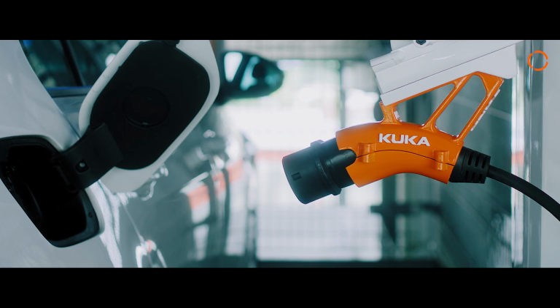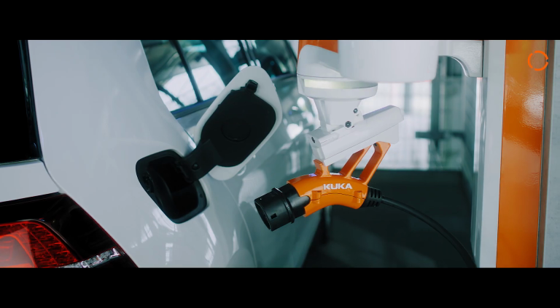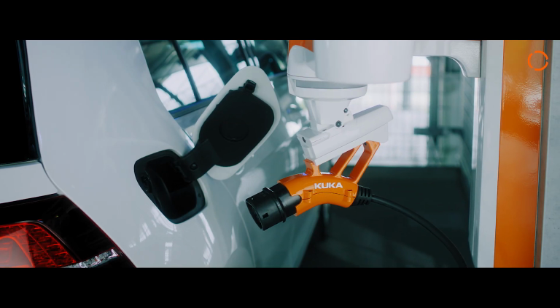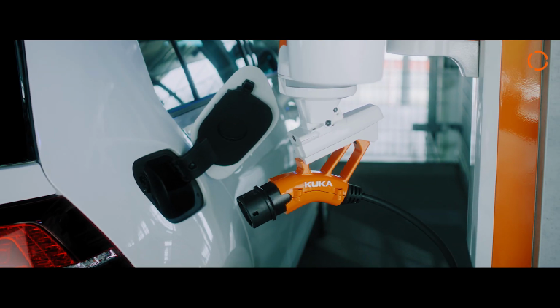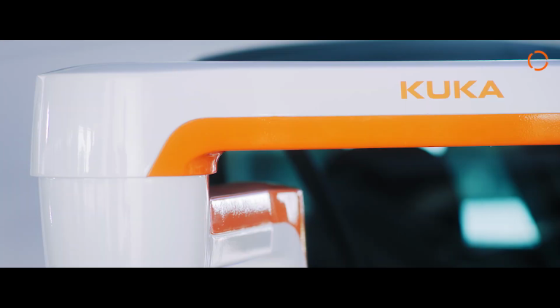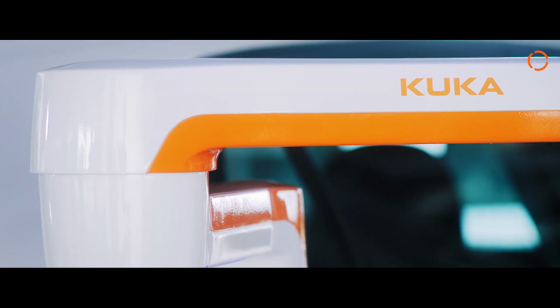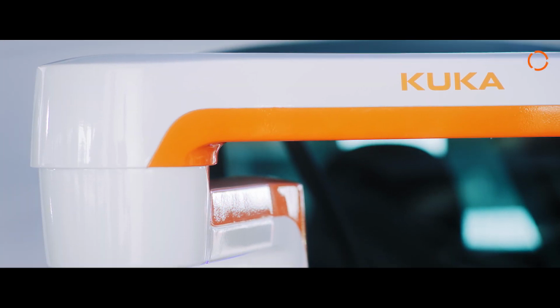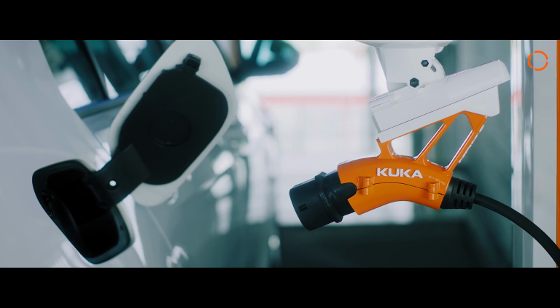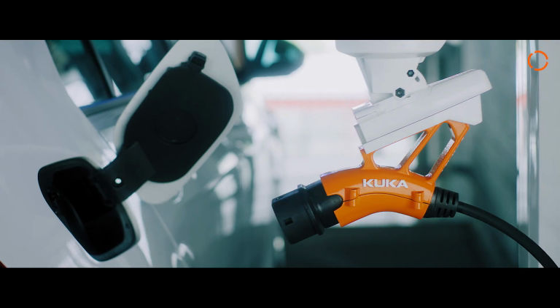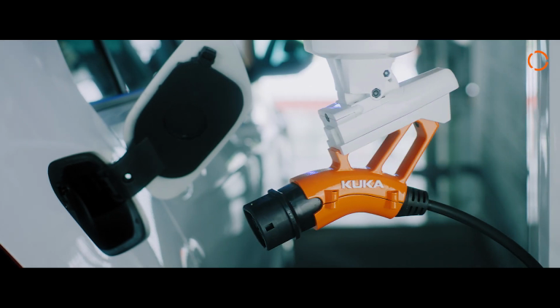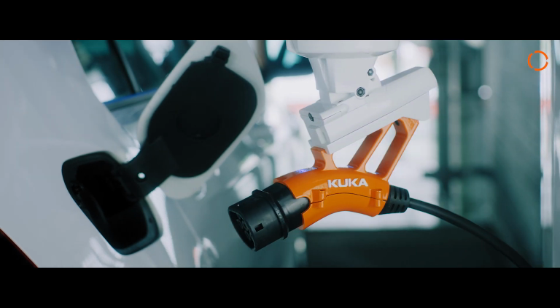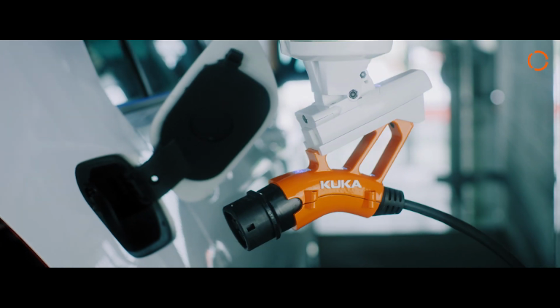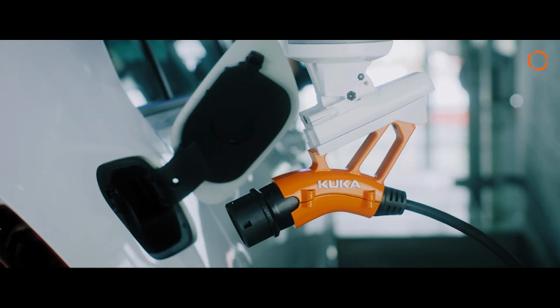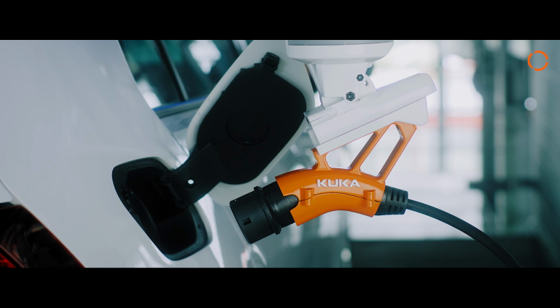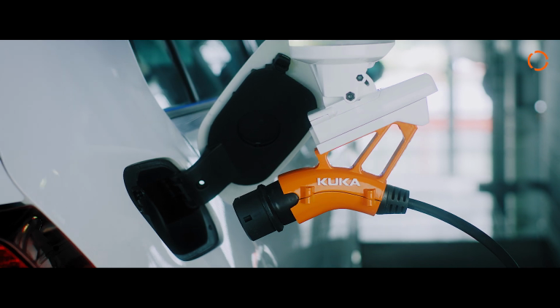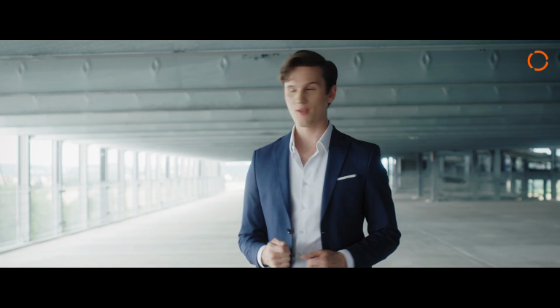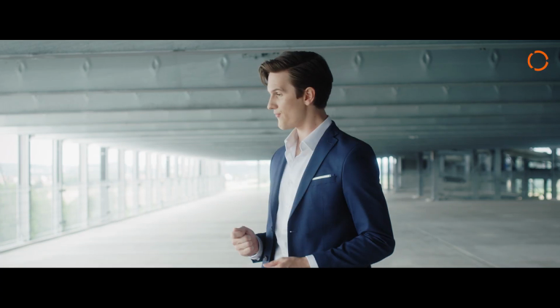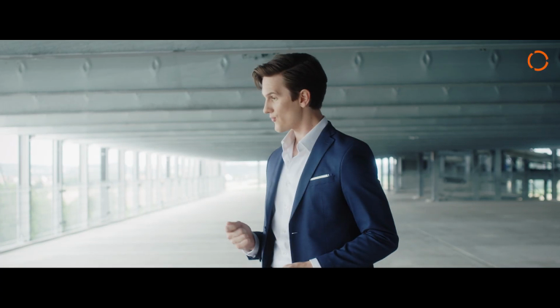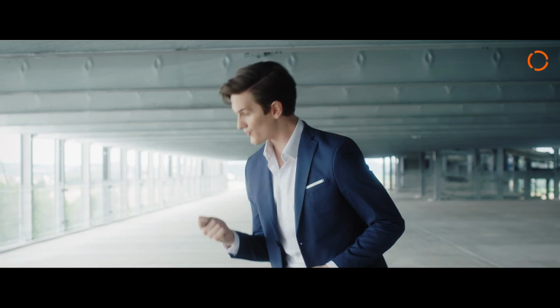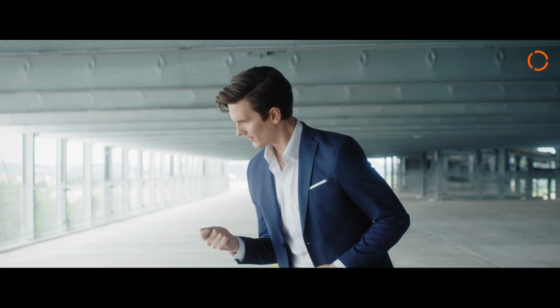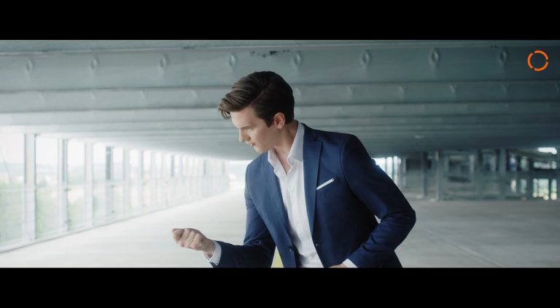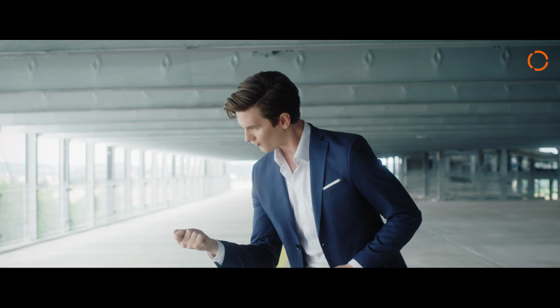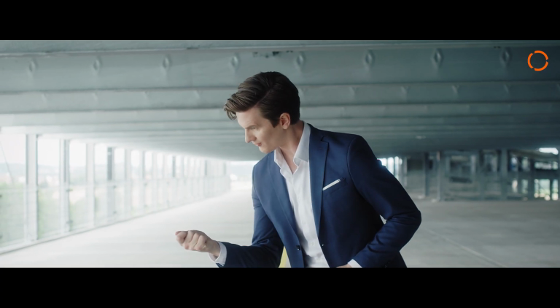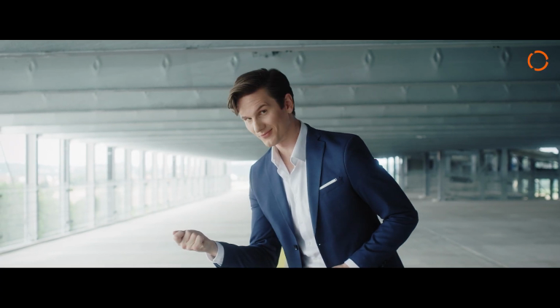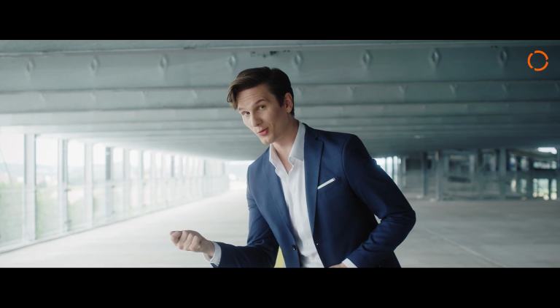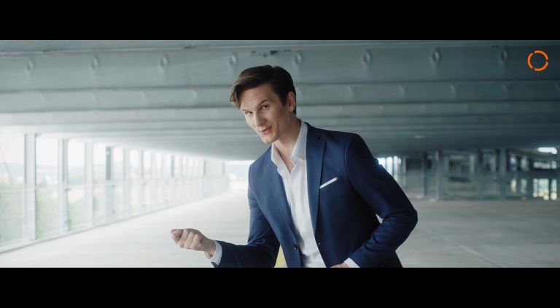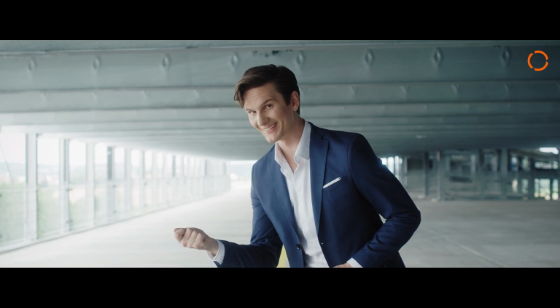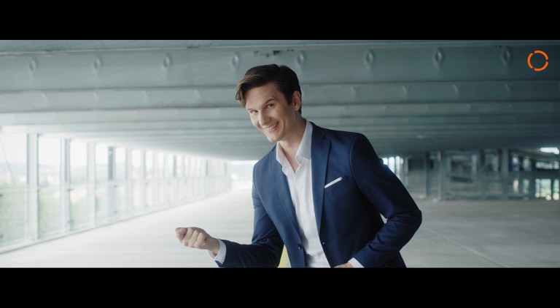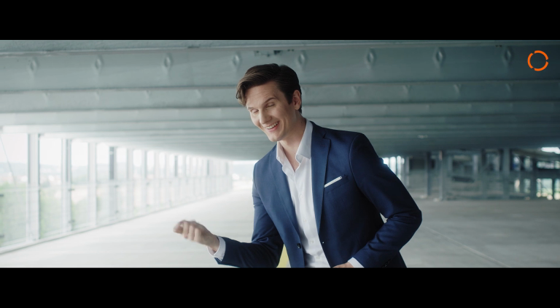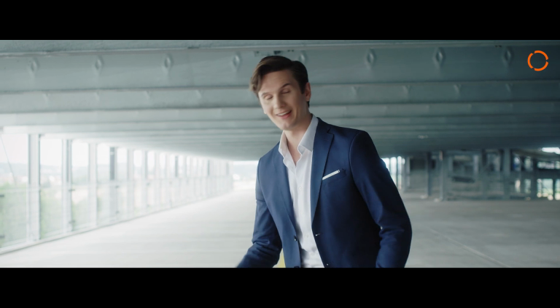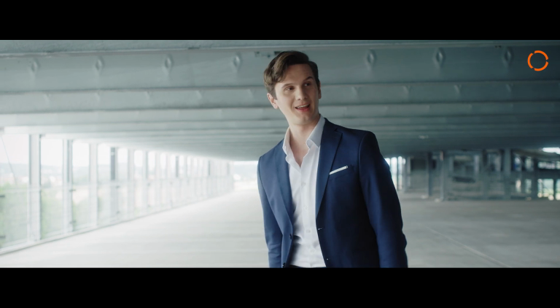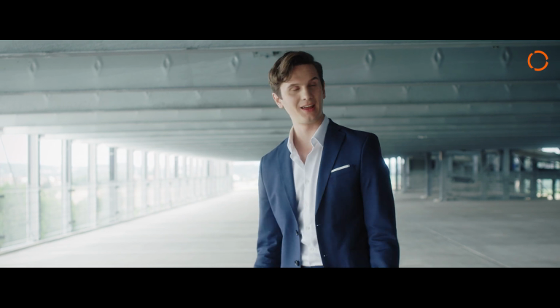The KUKA charging assistant recognizes your vehicle and automatically starts the charging process. Cool moves, right? Yes, with the KUKA charging assistant.